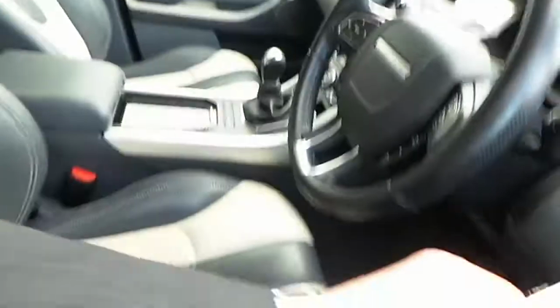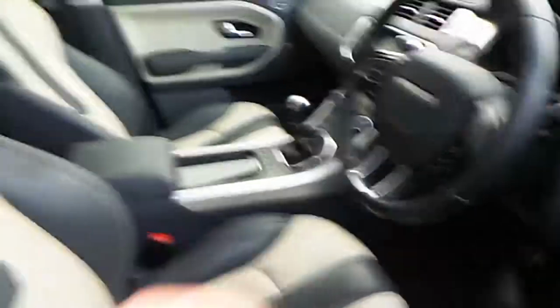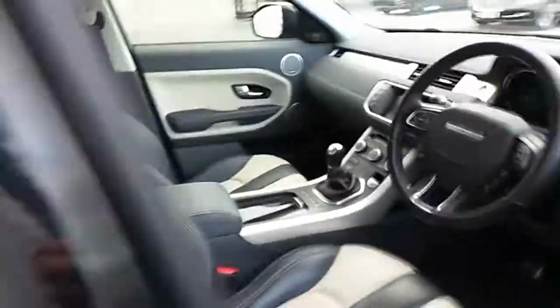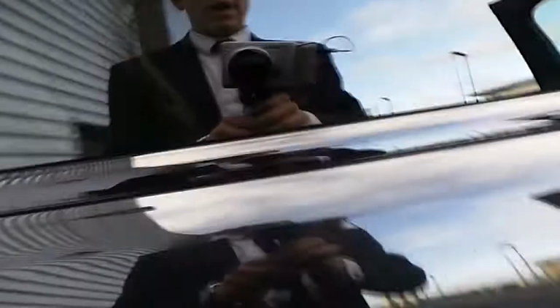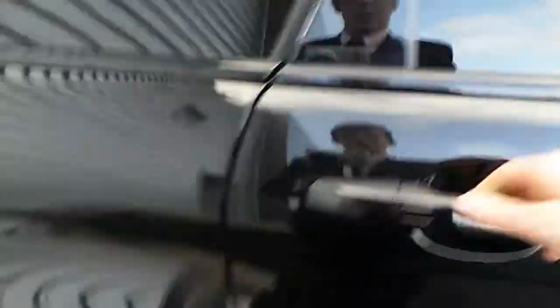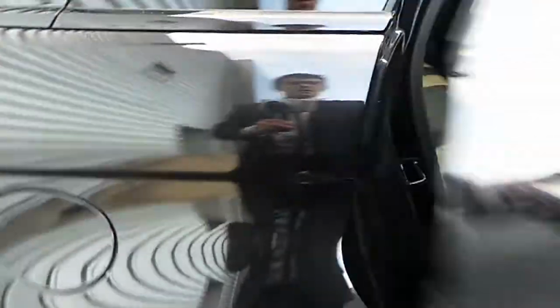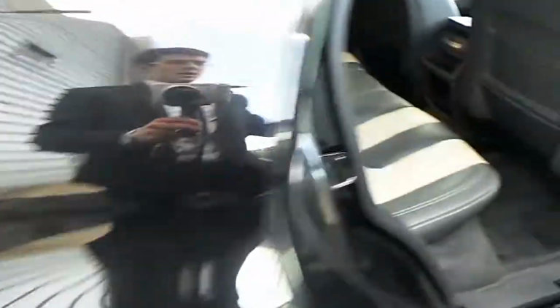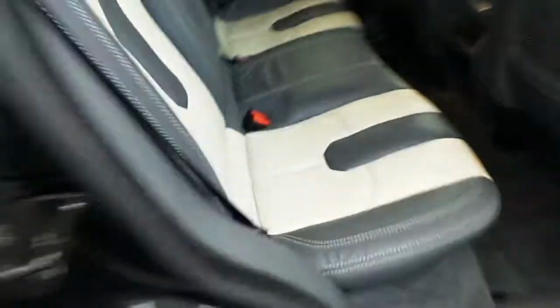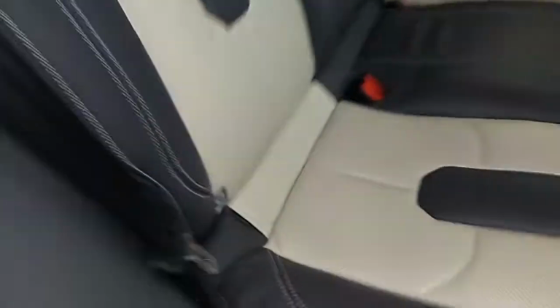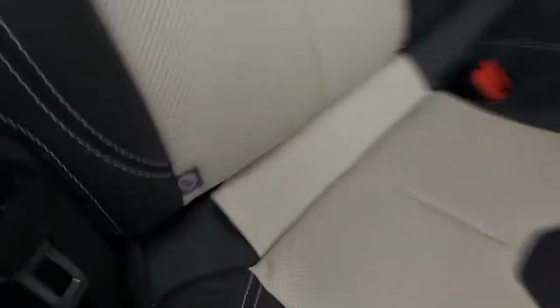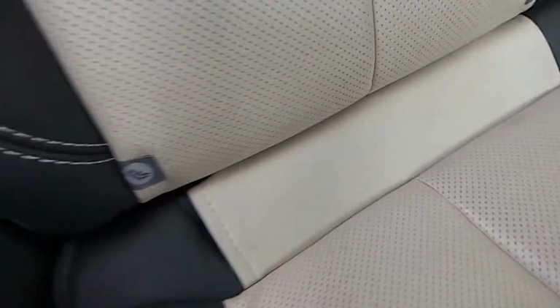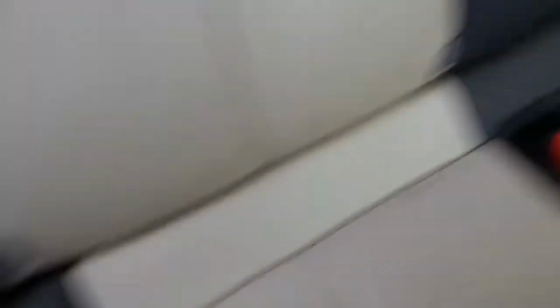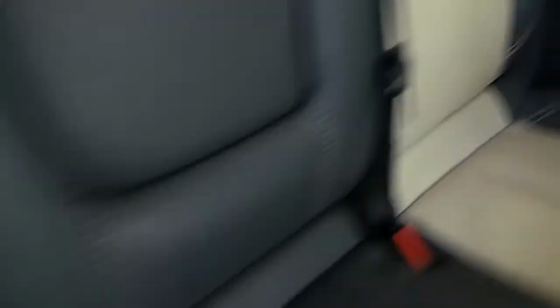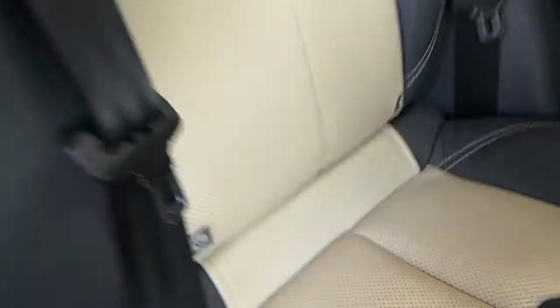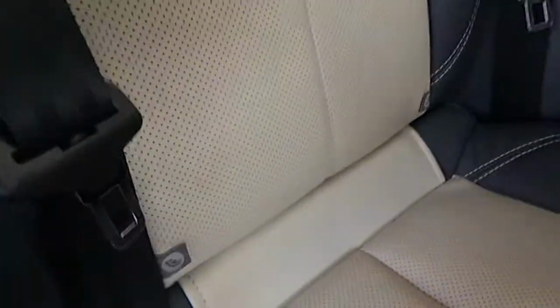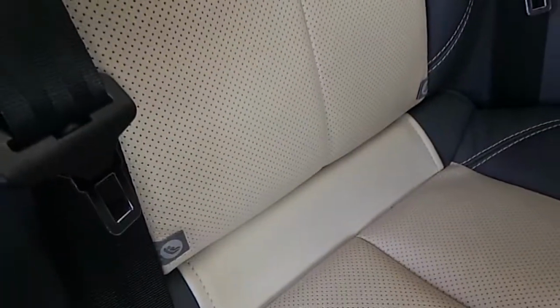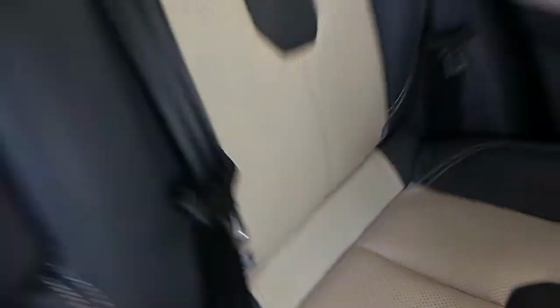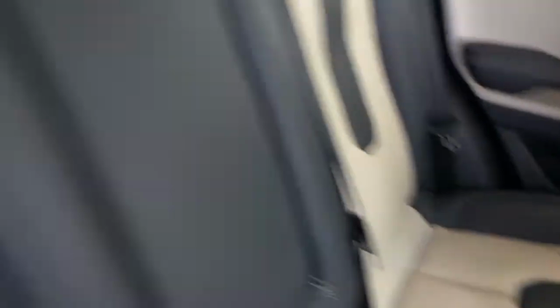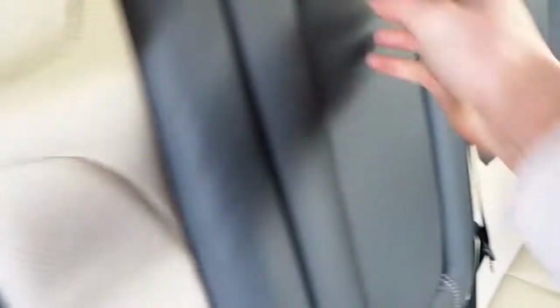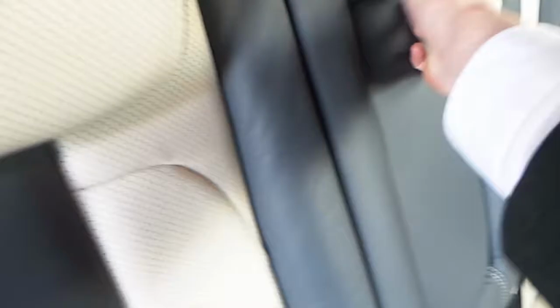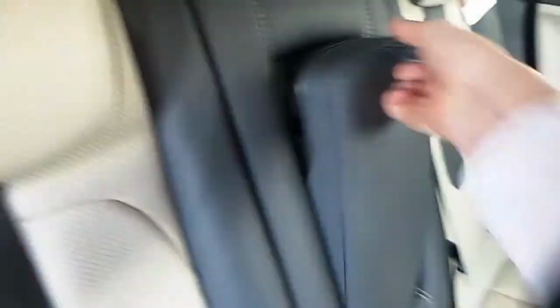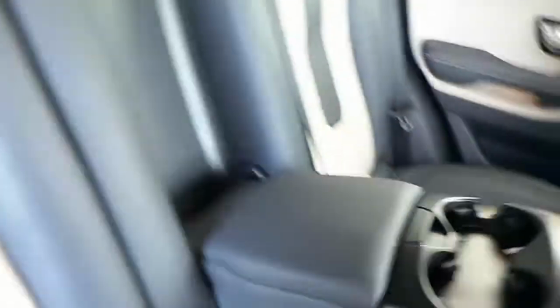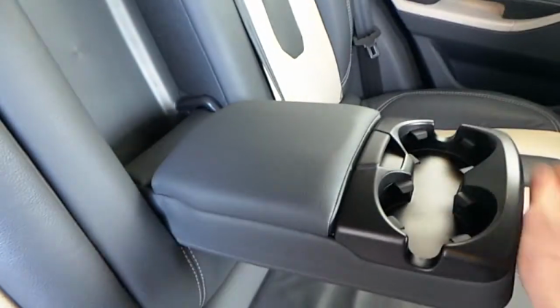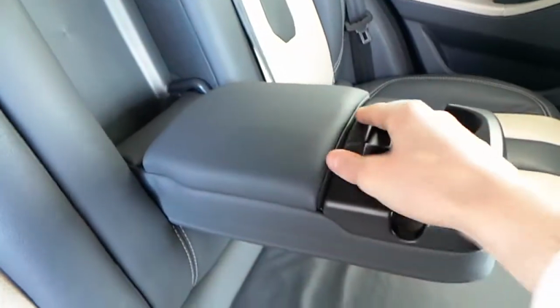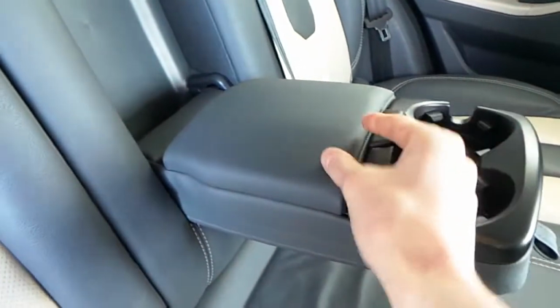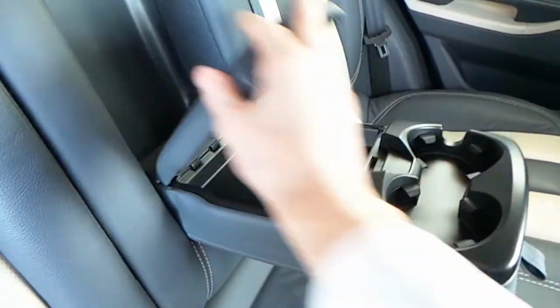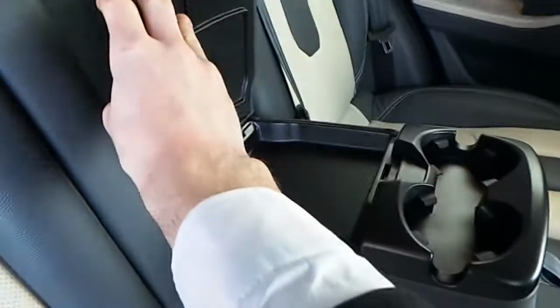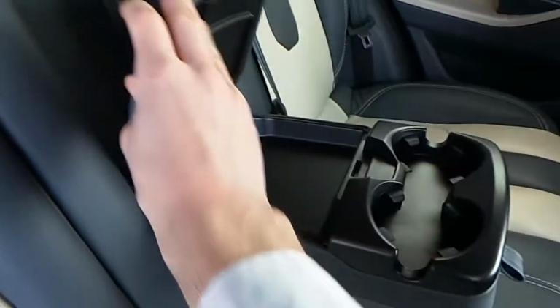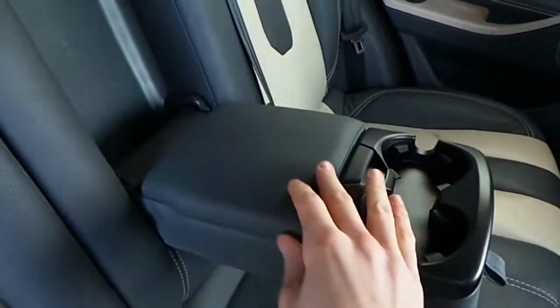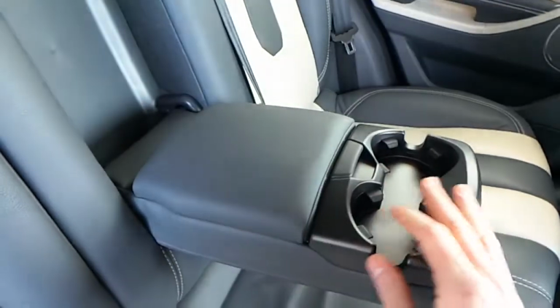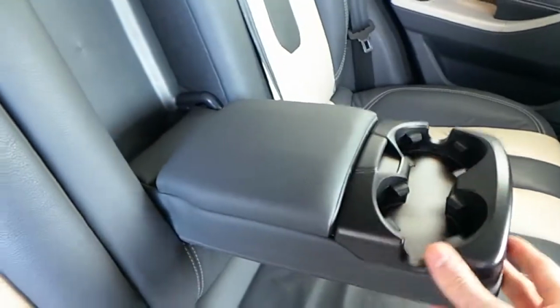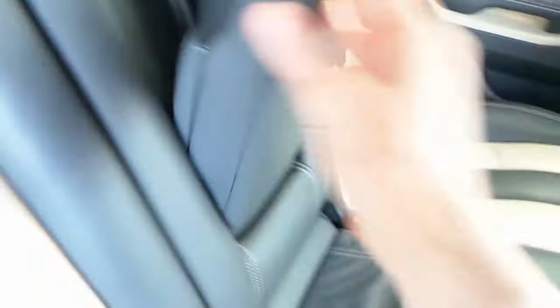If we have a look in the back, we have two isofix points neatly covered there, and a centre armrest with a twin cup holder and small storage area.